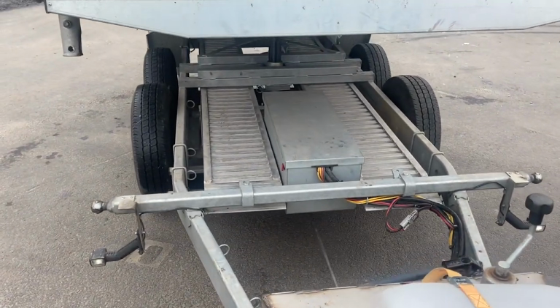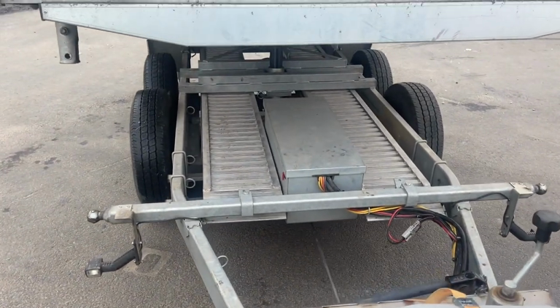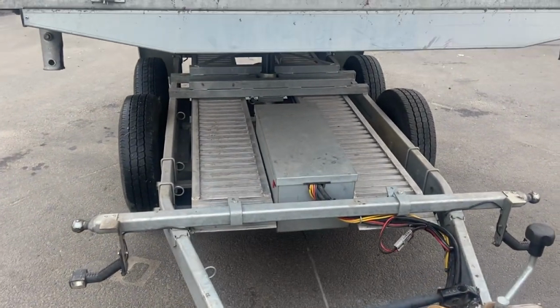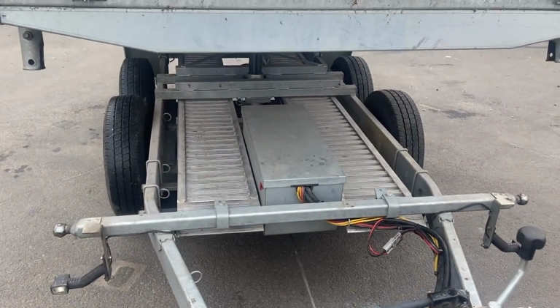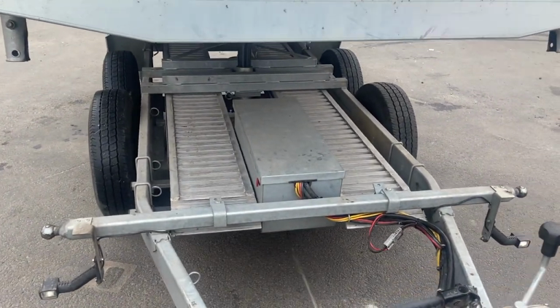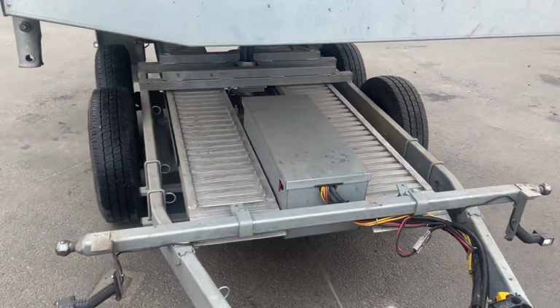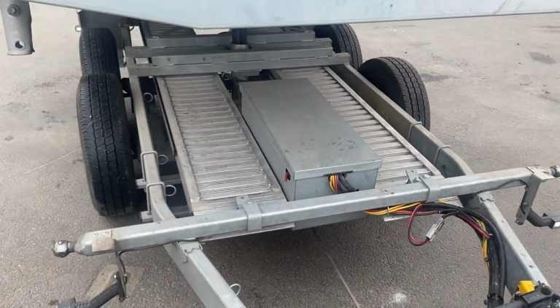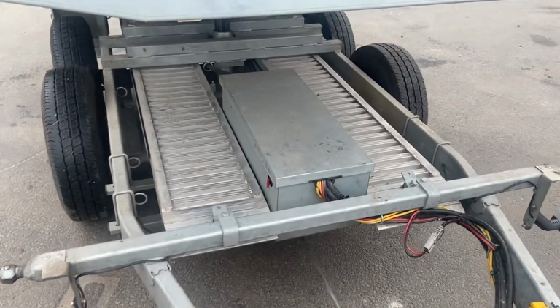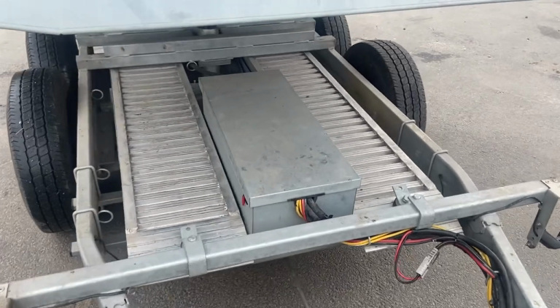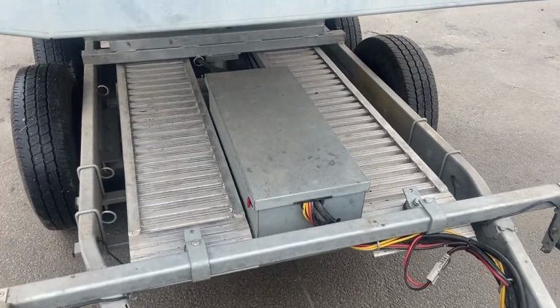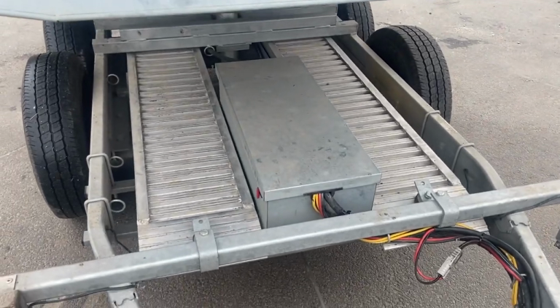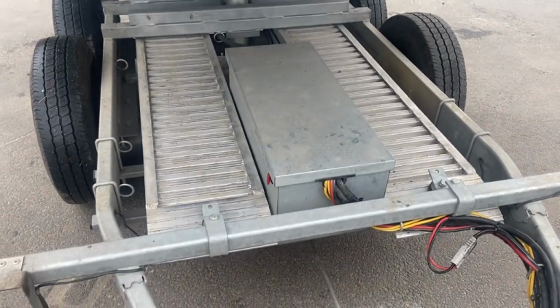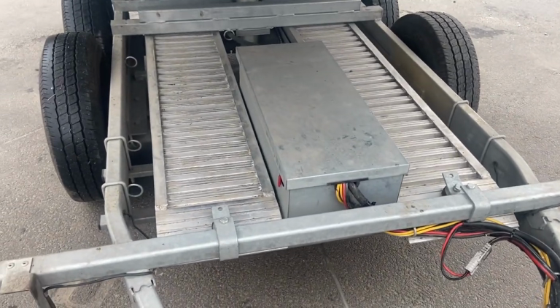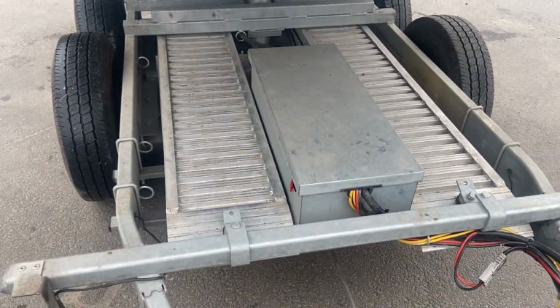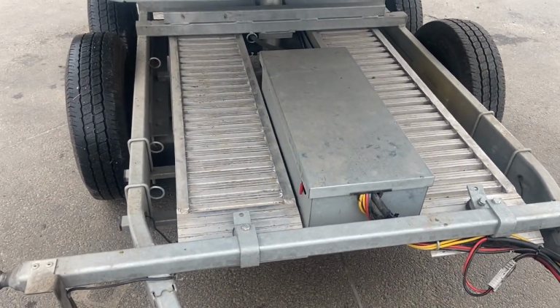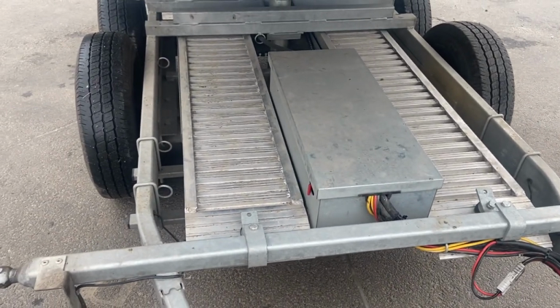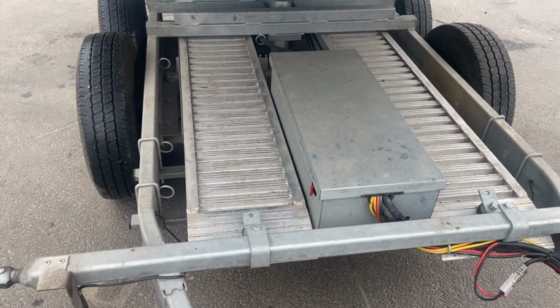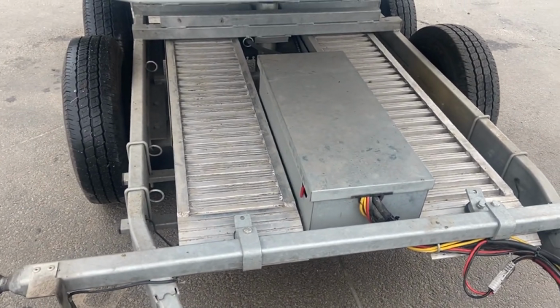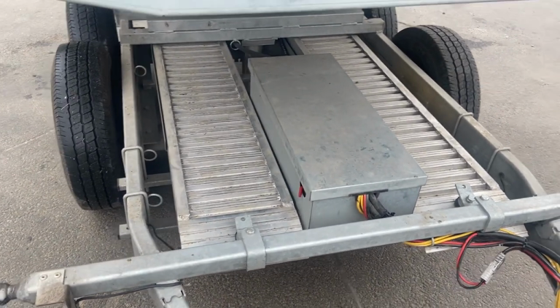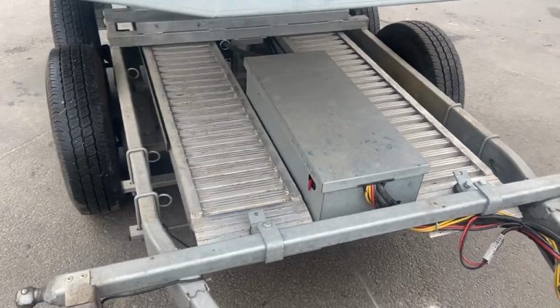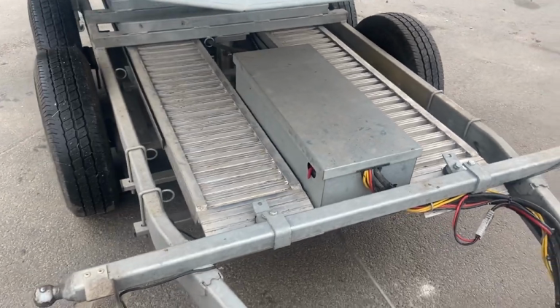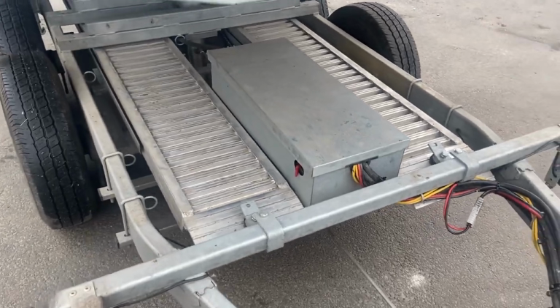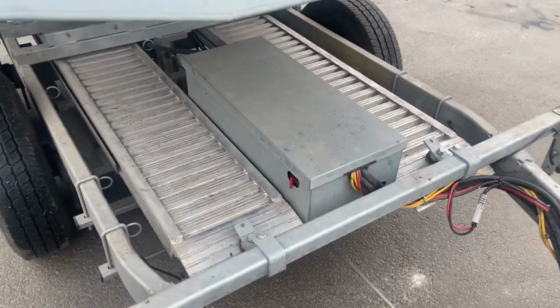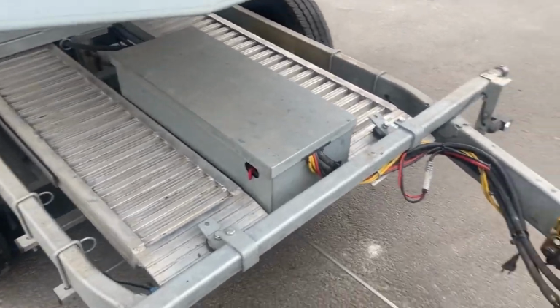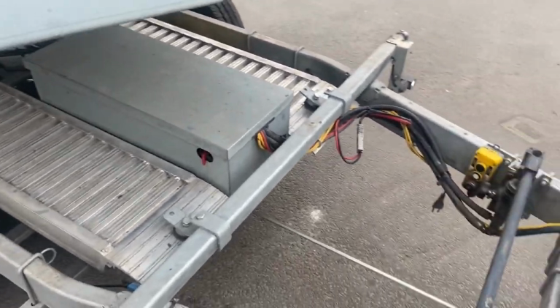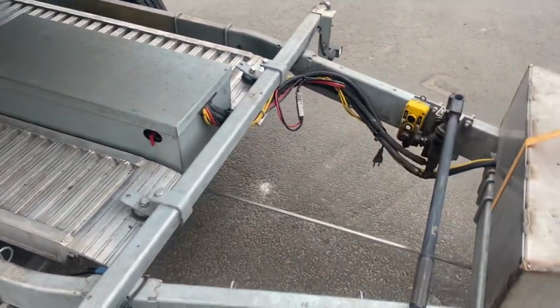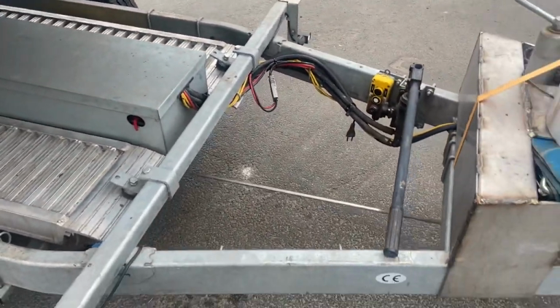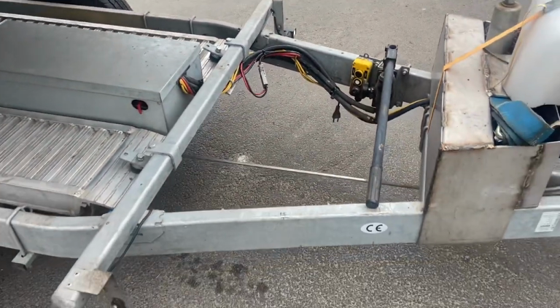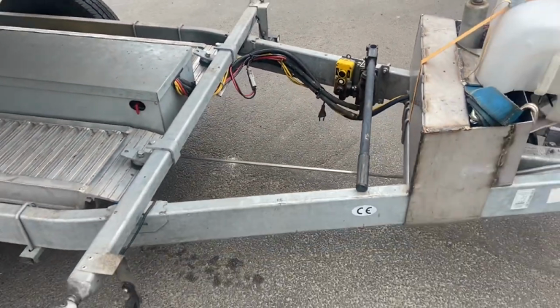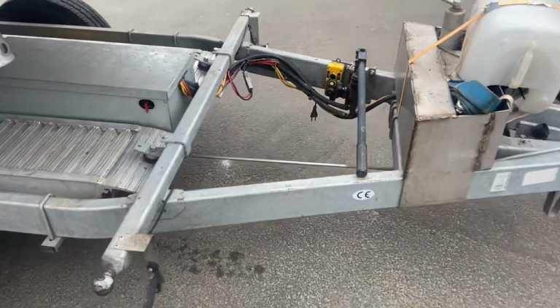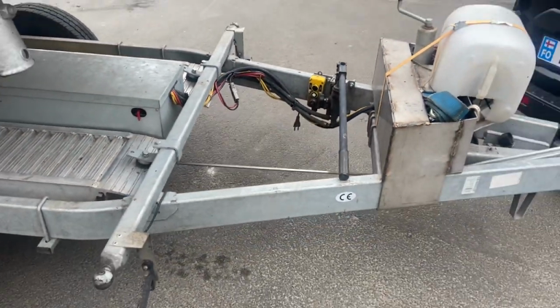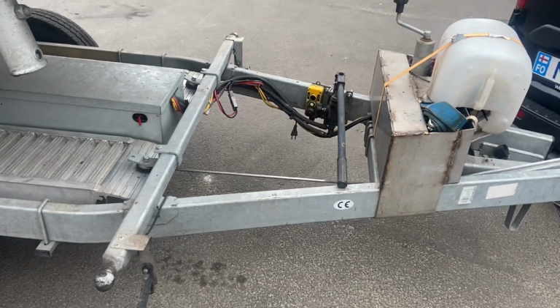This has aluminum ramps and a hydraulic station and battery, and everything is on there. So you don't have to put that one in the toolbox that is usually in front of it.